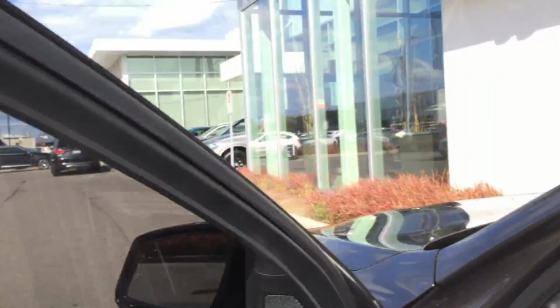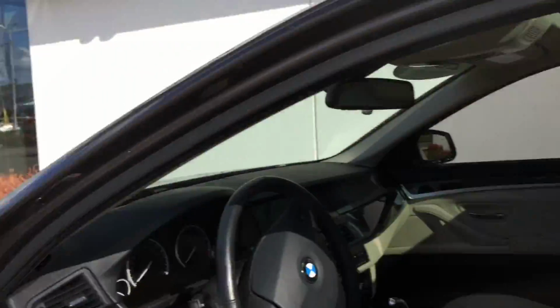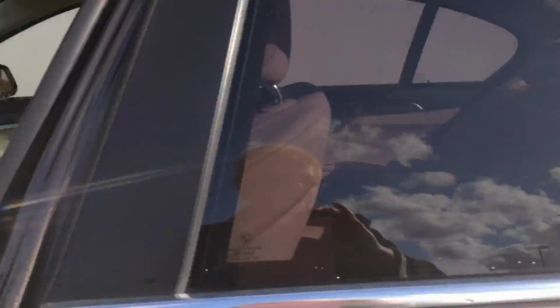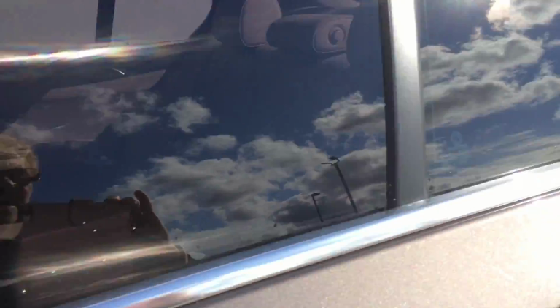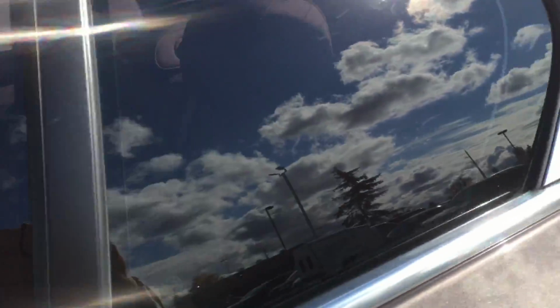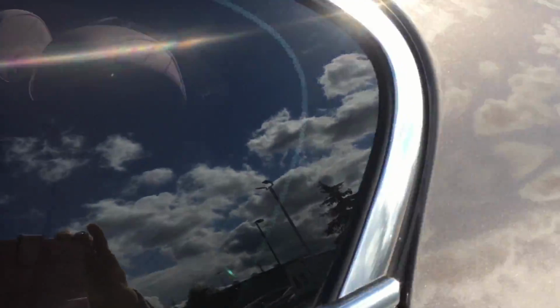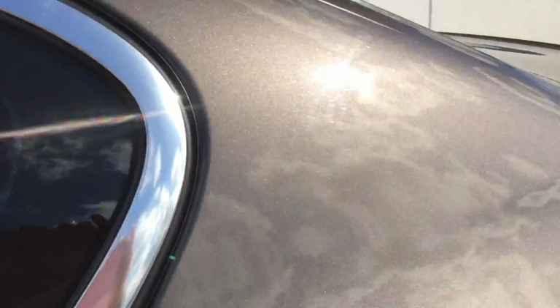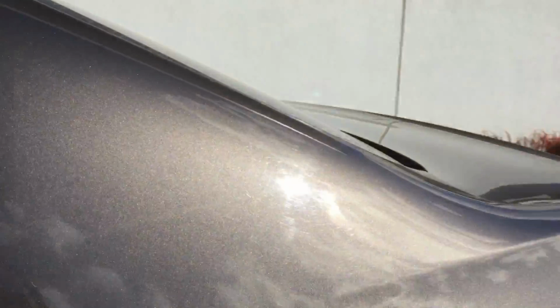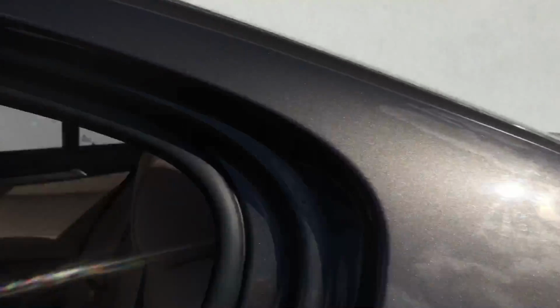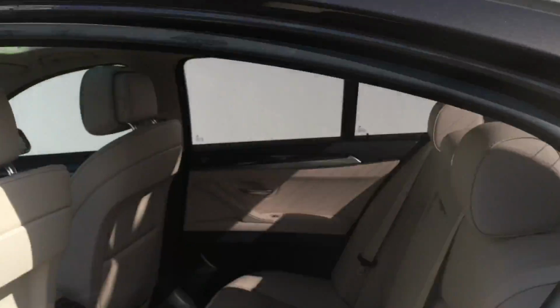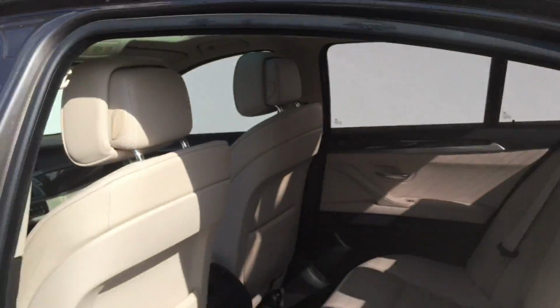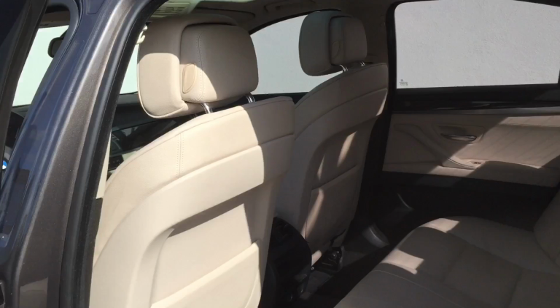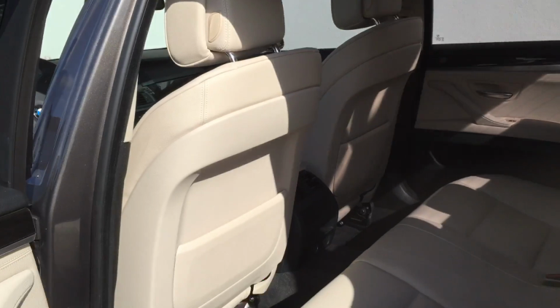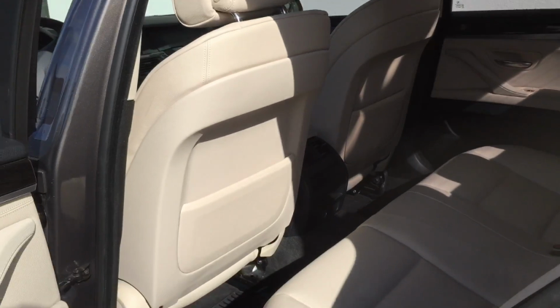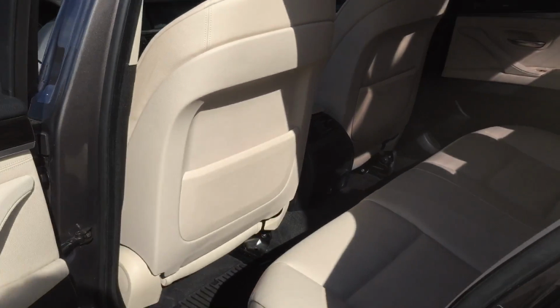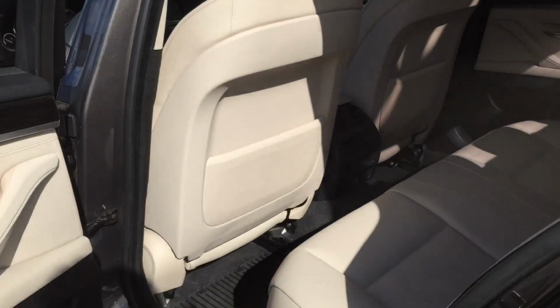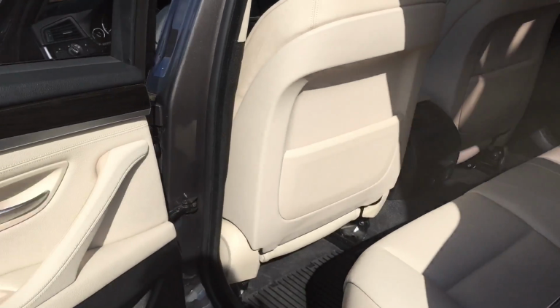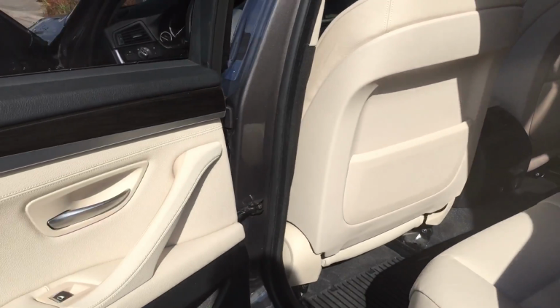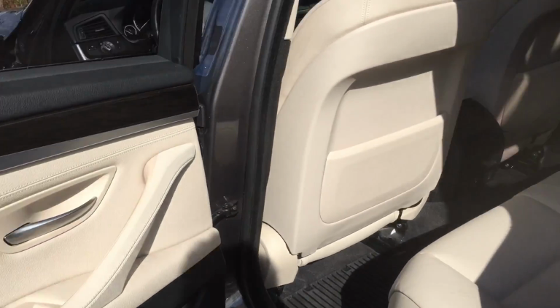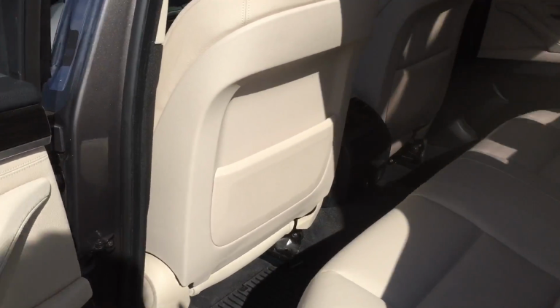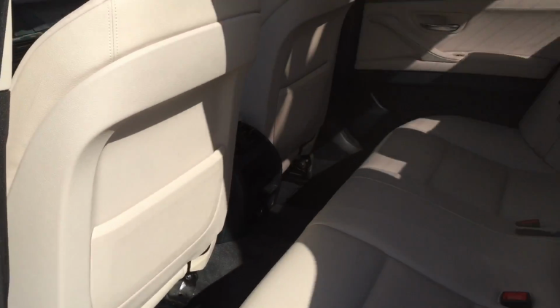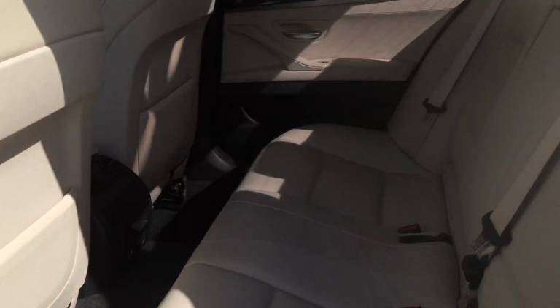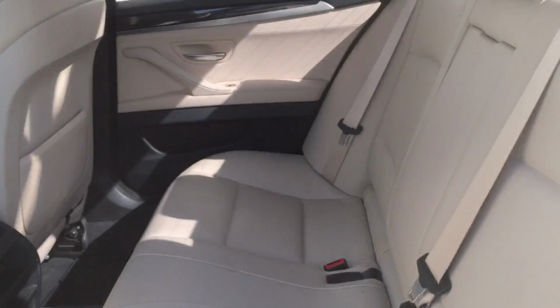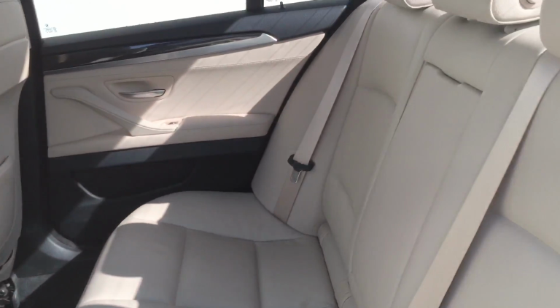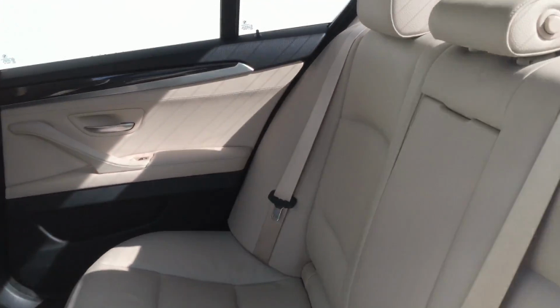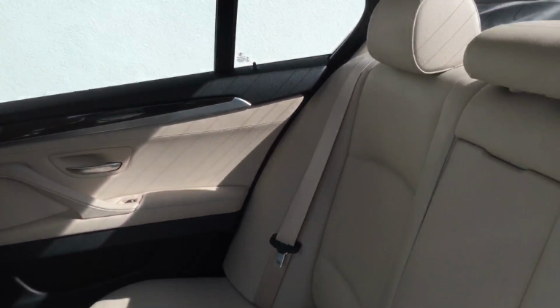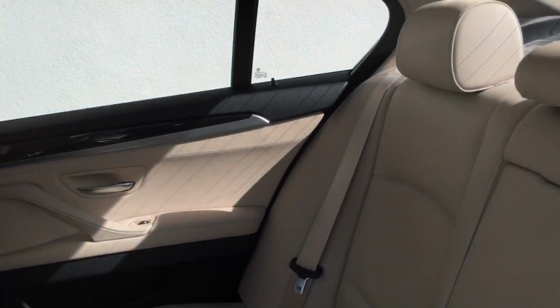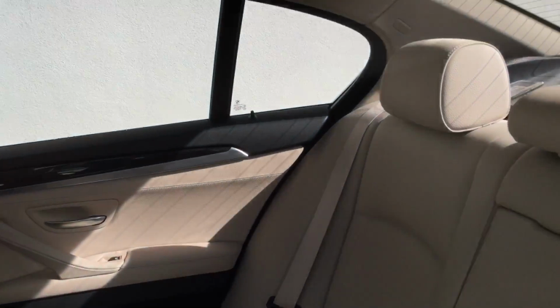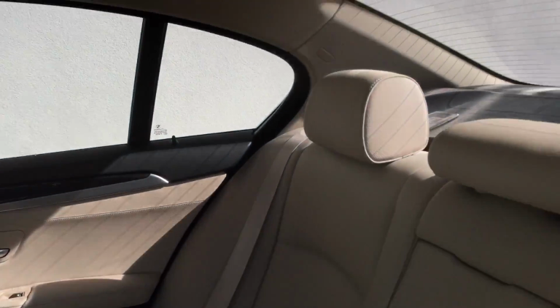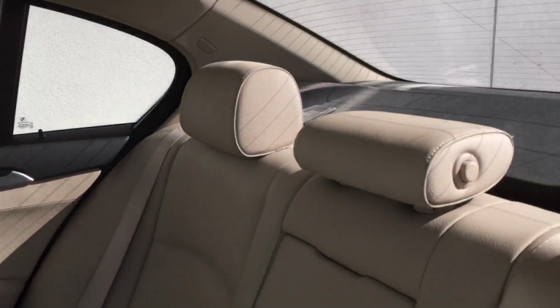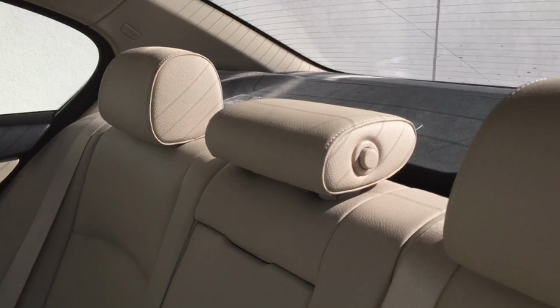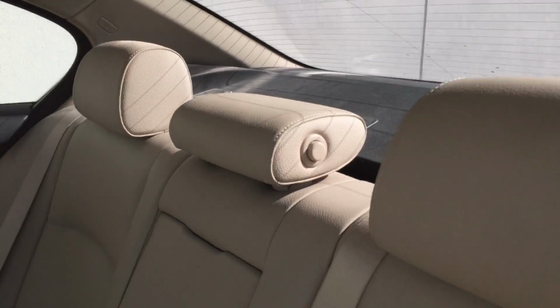Let's take a quick look here in the back. Again, very clean car. Very nice.